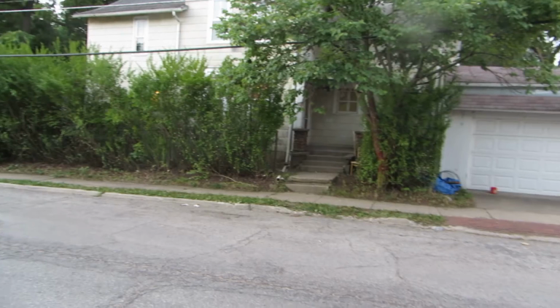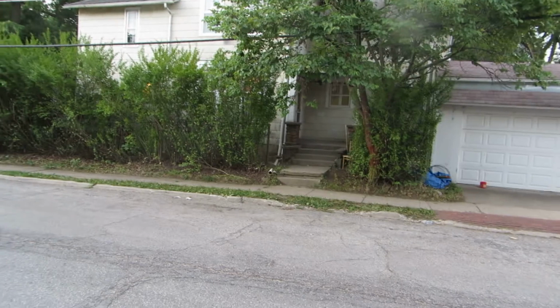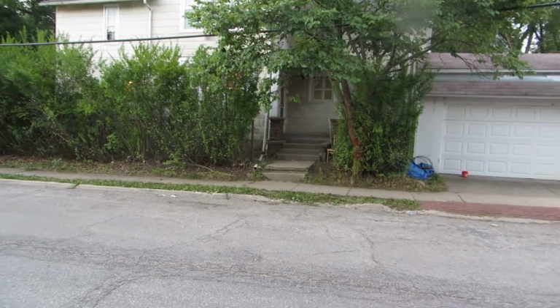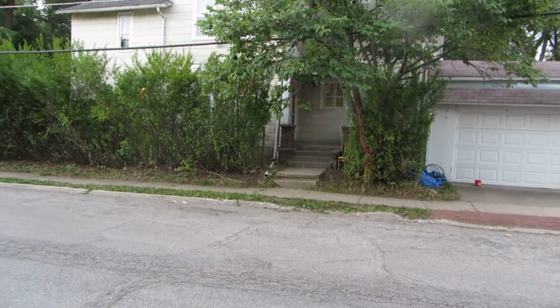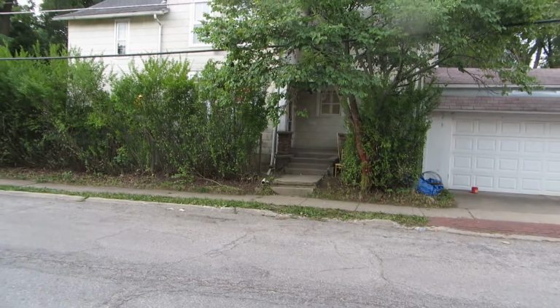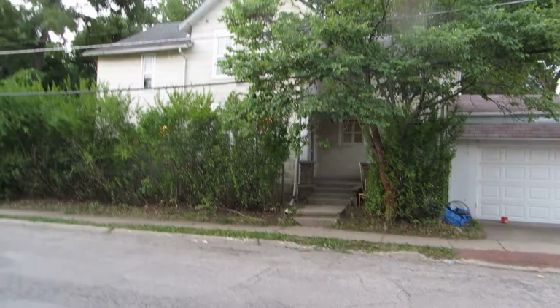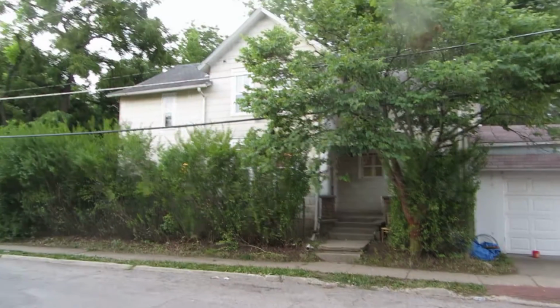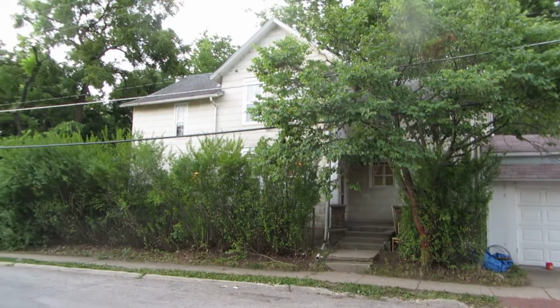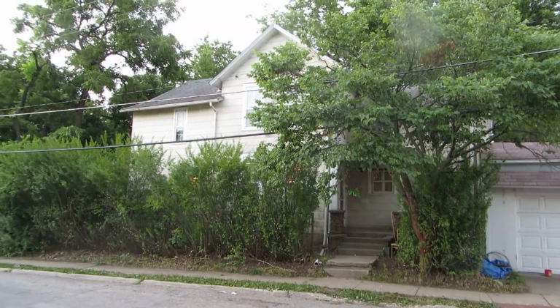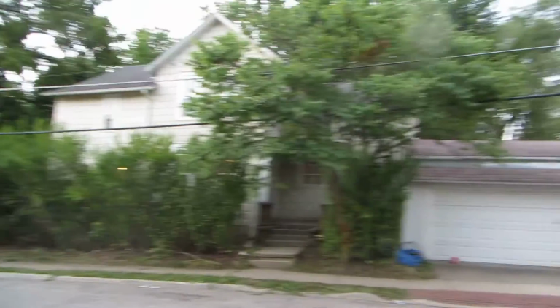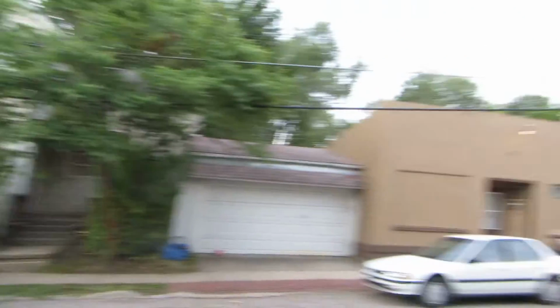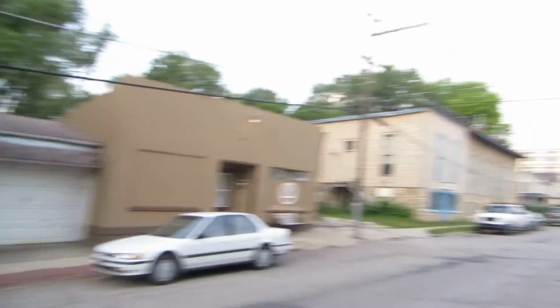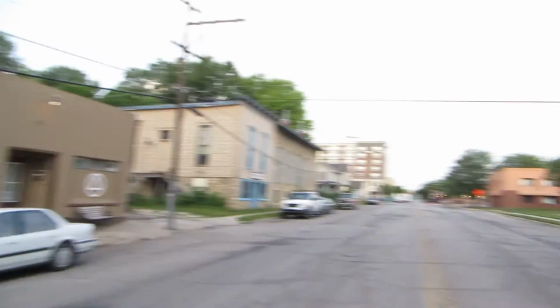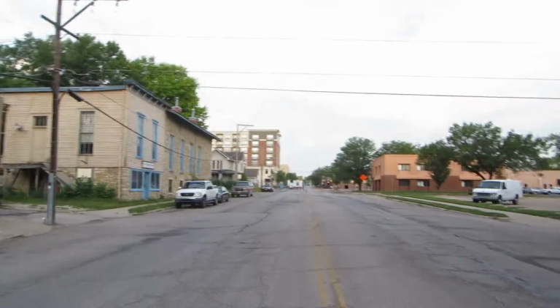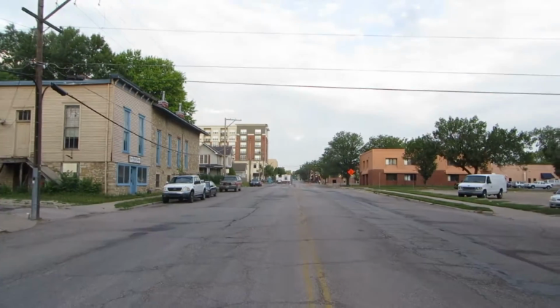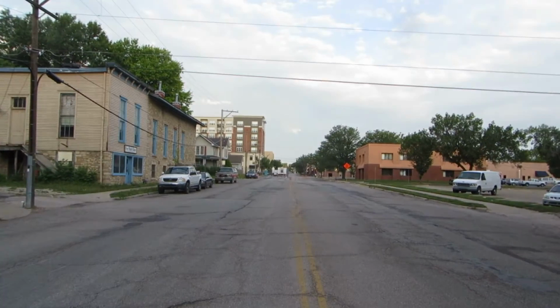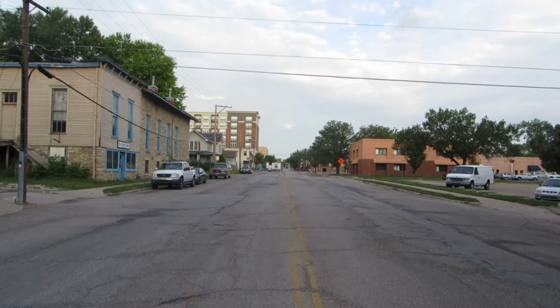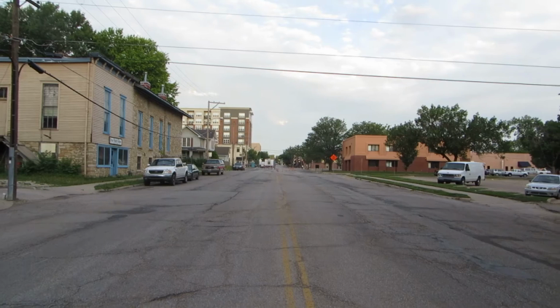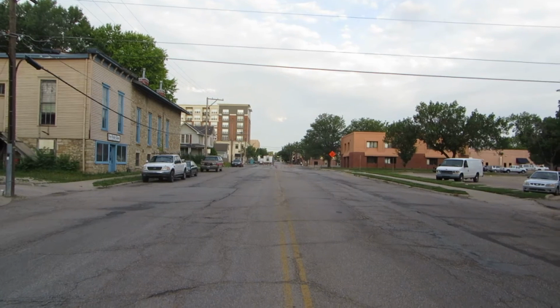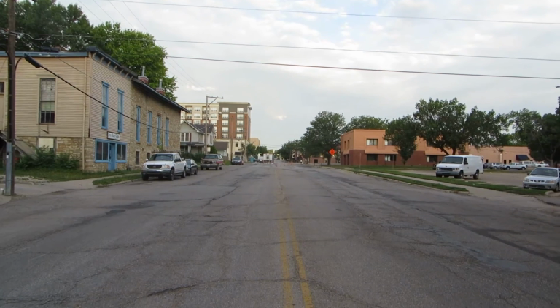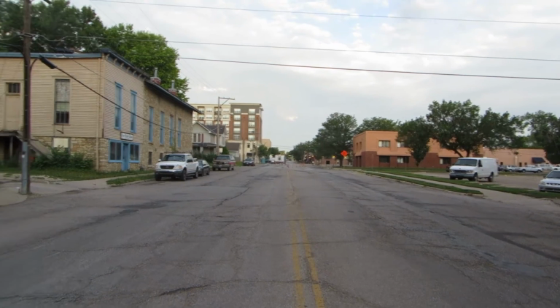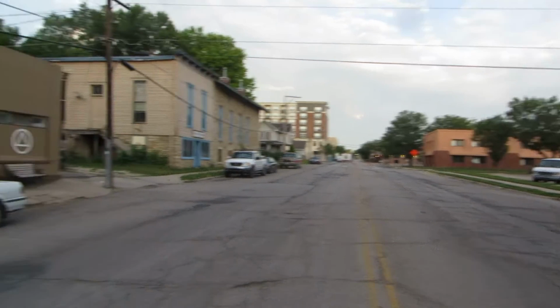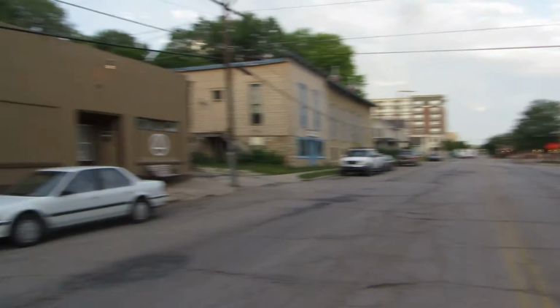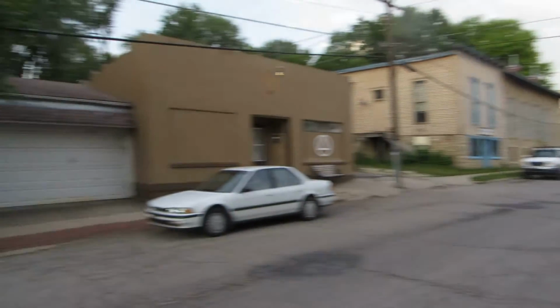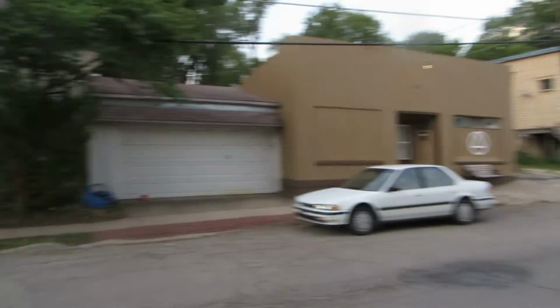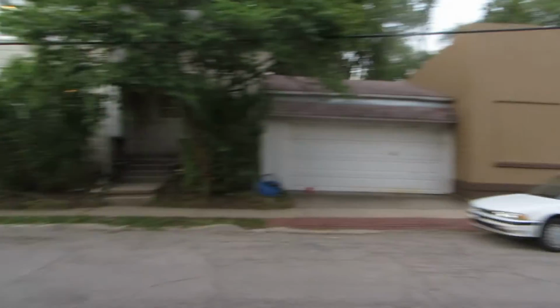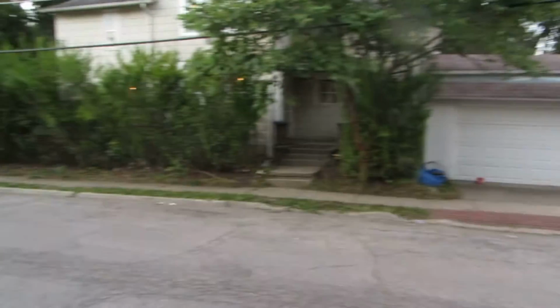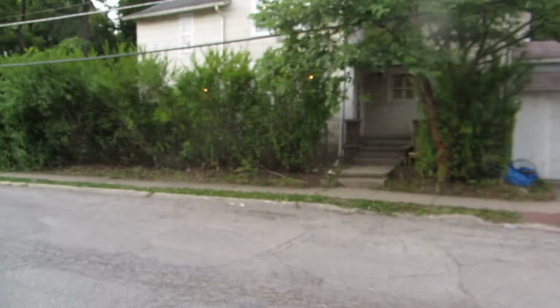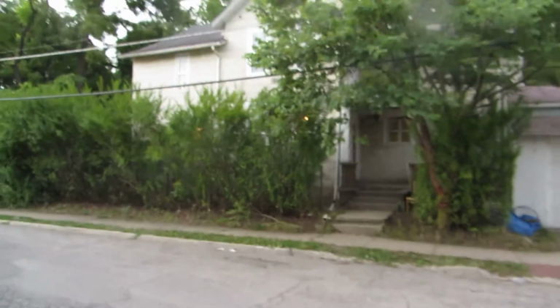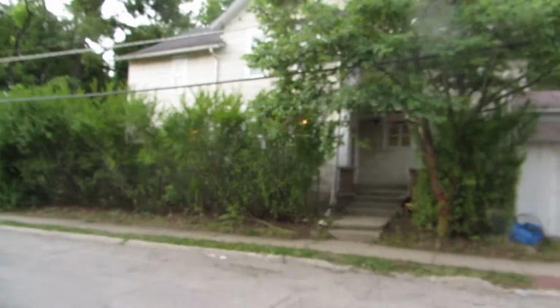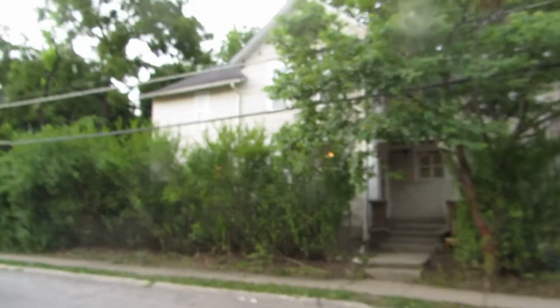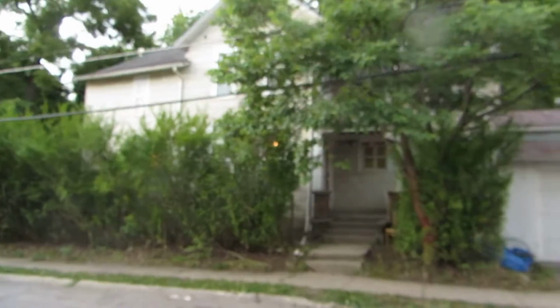Okay, here we are at 901 Connecticut Street downtown. It's right up there. So we'll go inside.